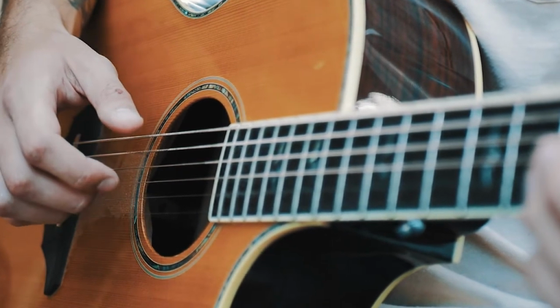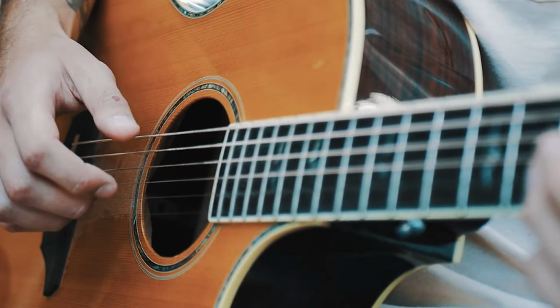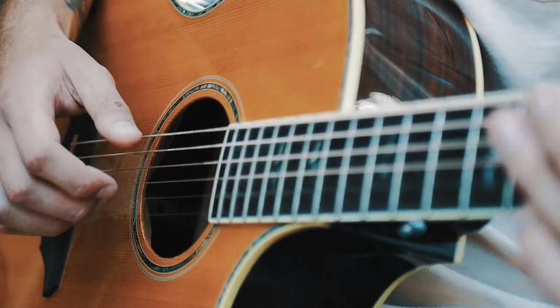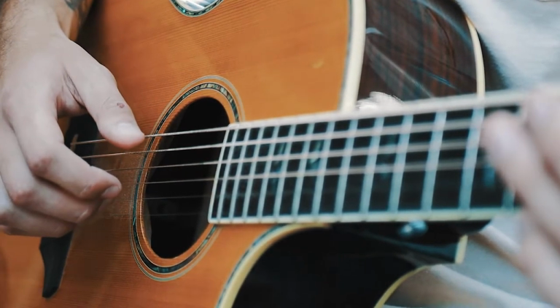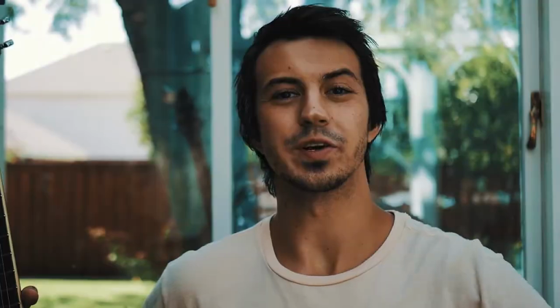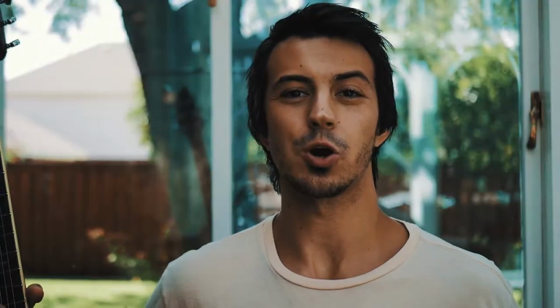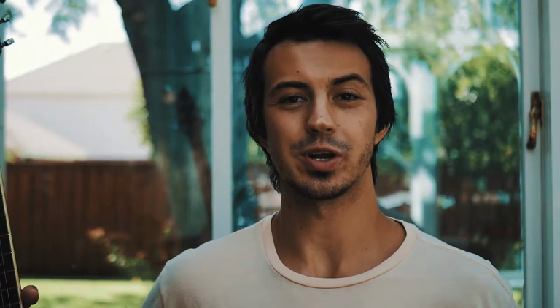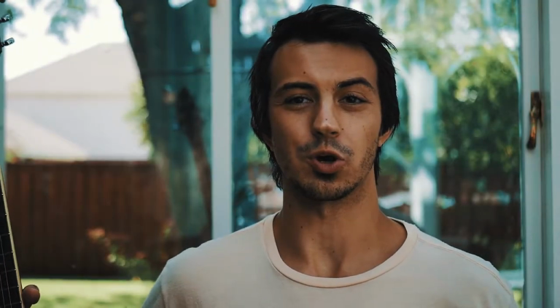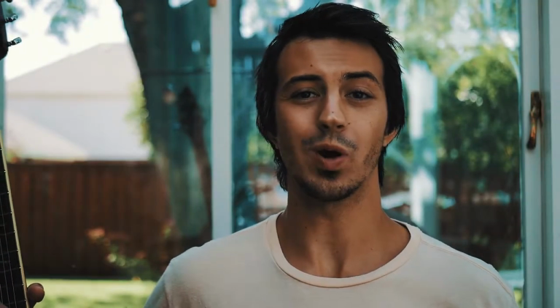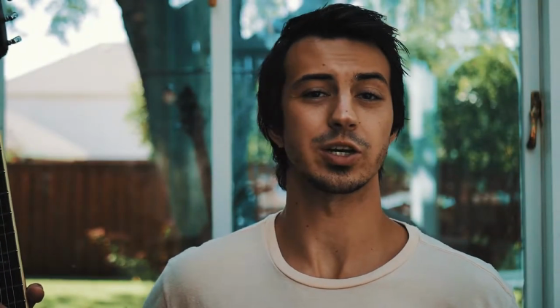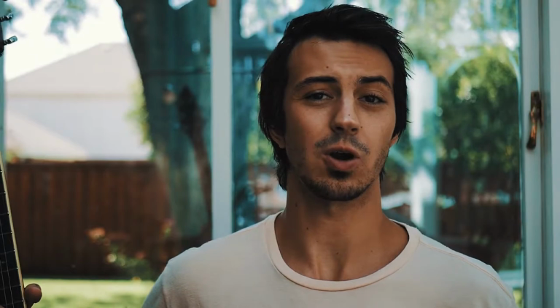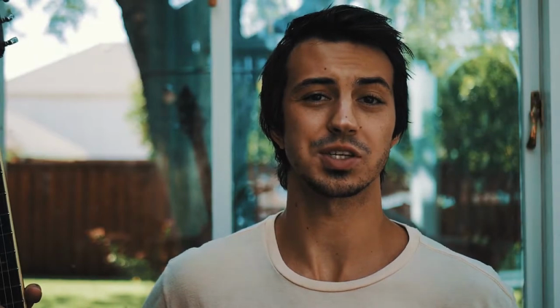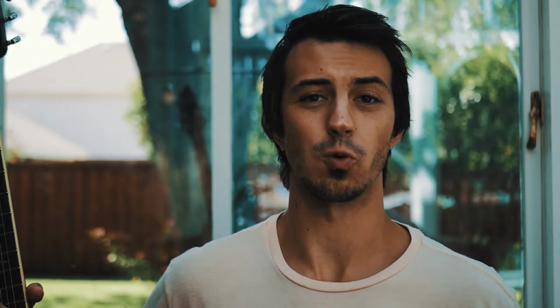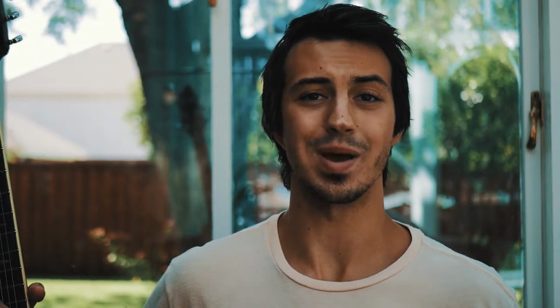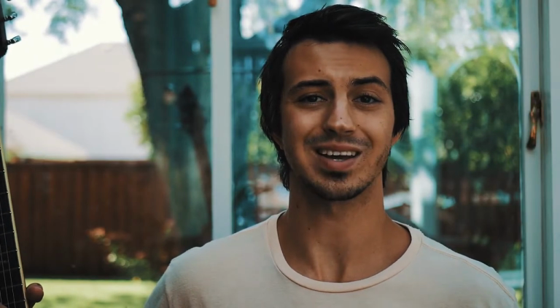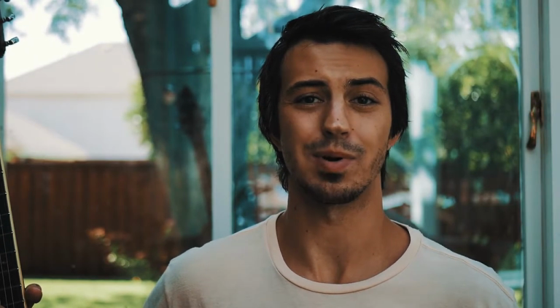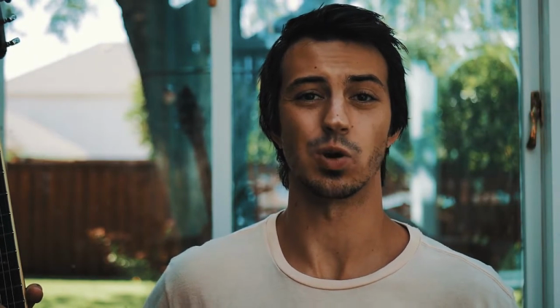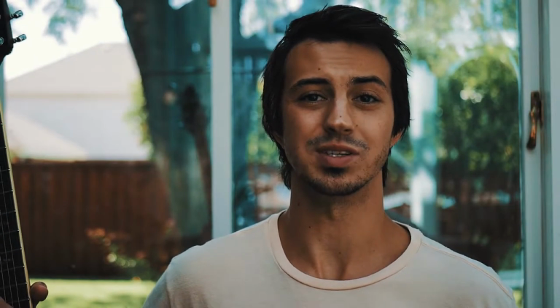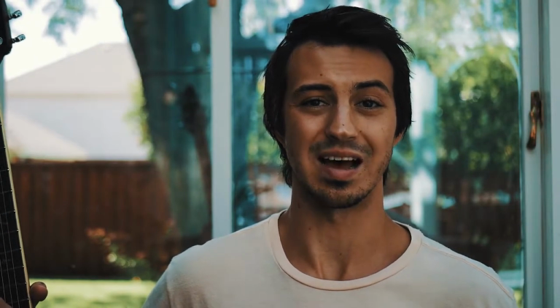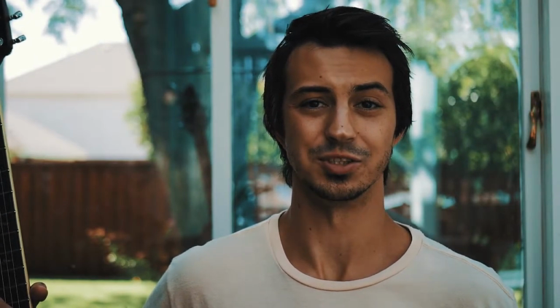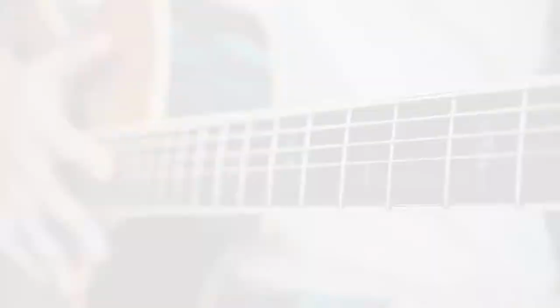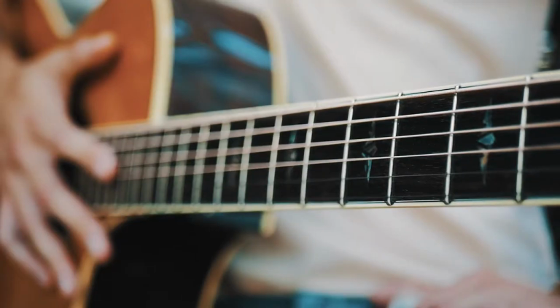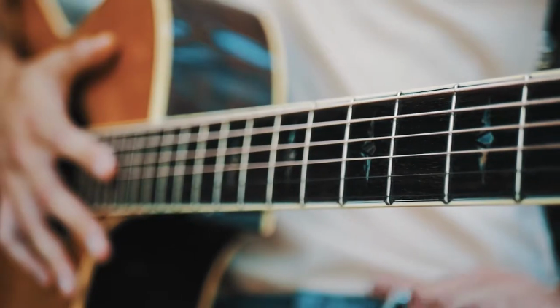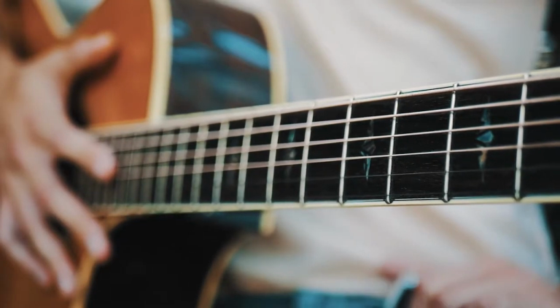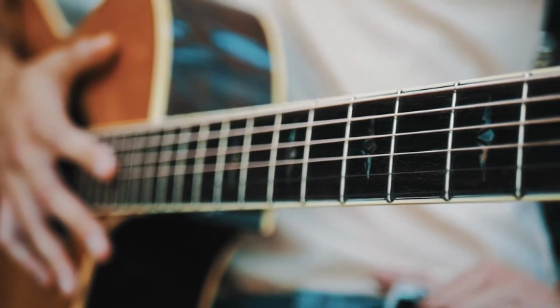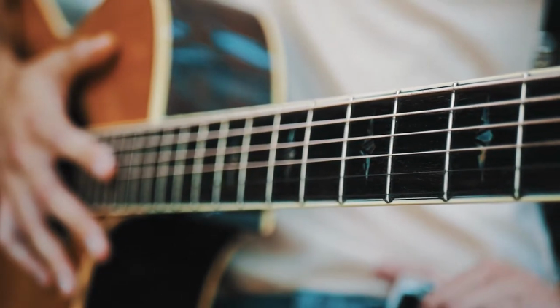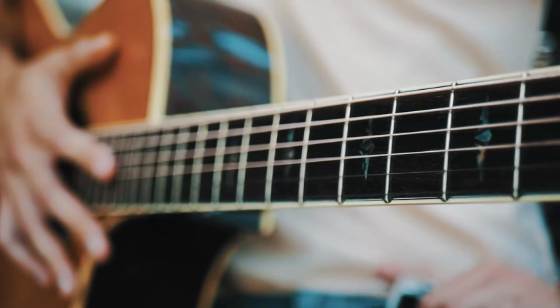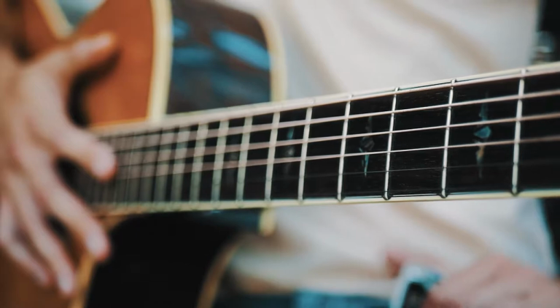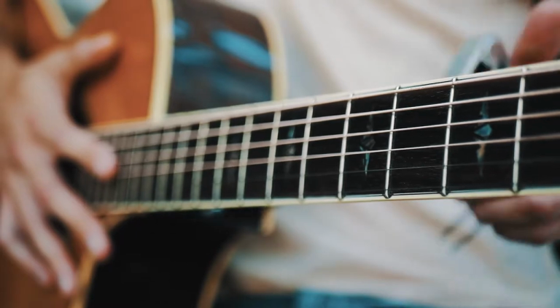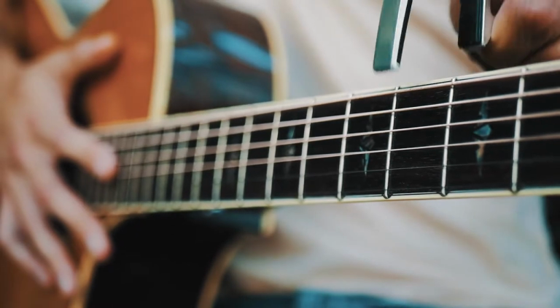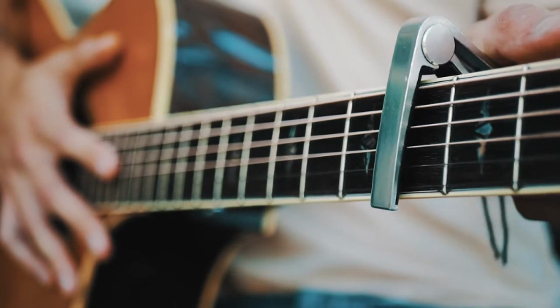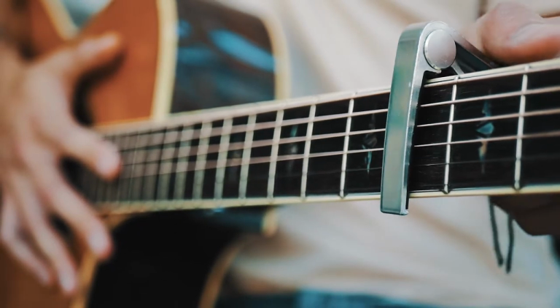What is up guys, Groovy Guitar Dude here with a quick guitar lesson for 'Bank Account' by 21 Savage. The very first thing you need to know is that you need a capo on the fourth fret.